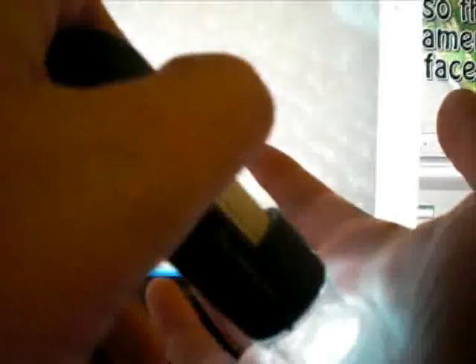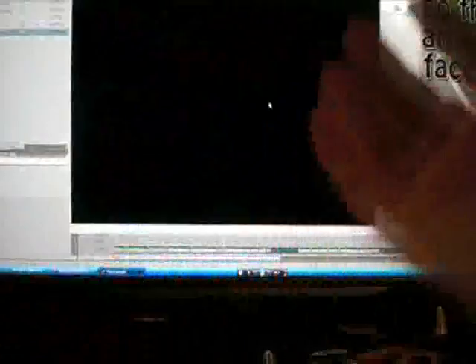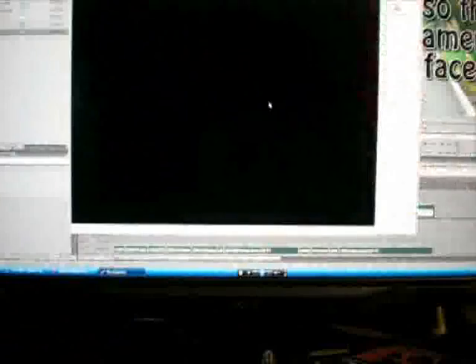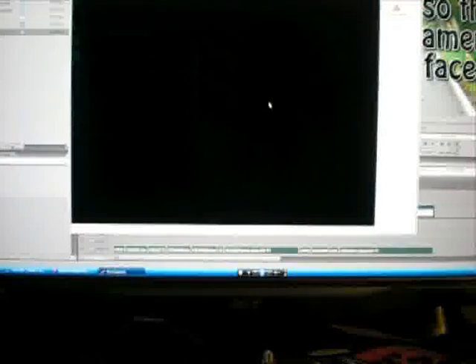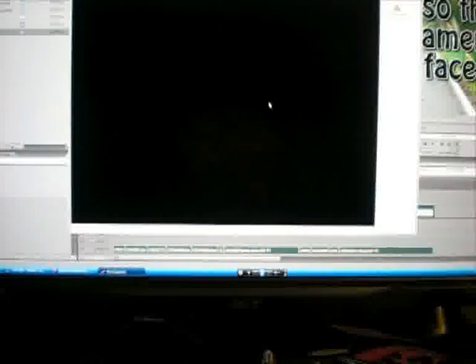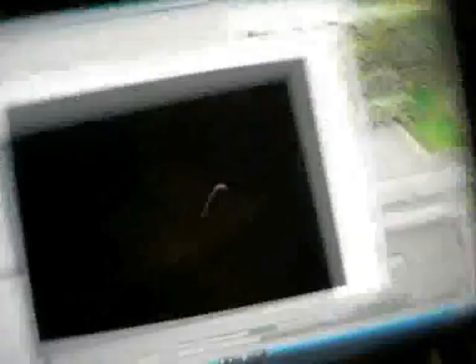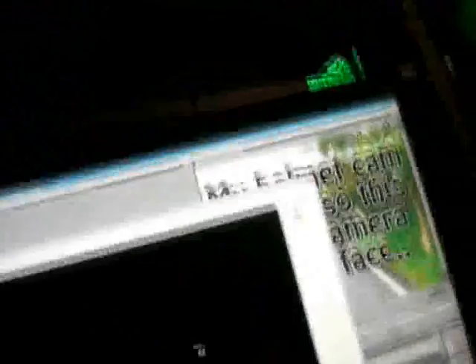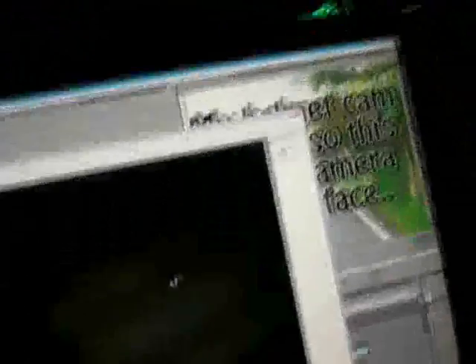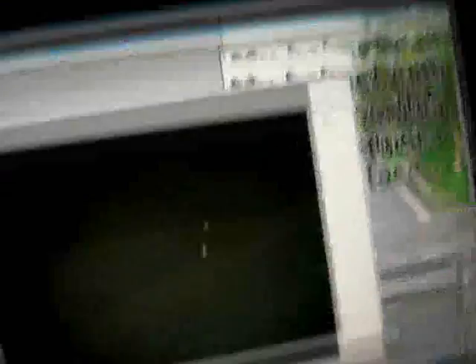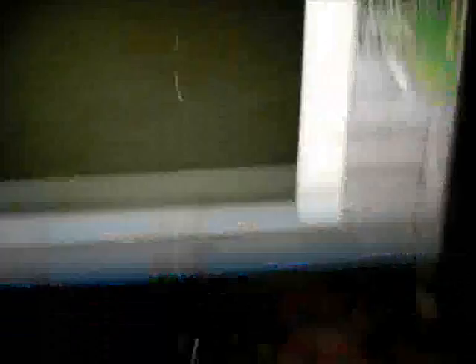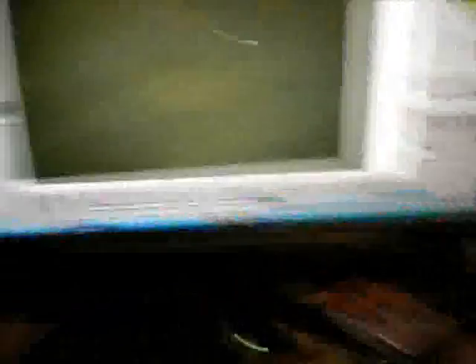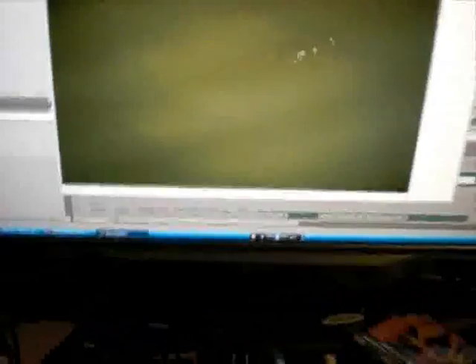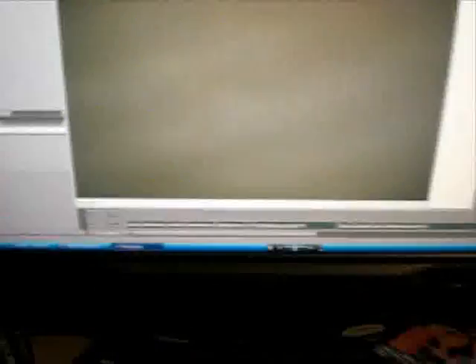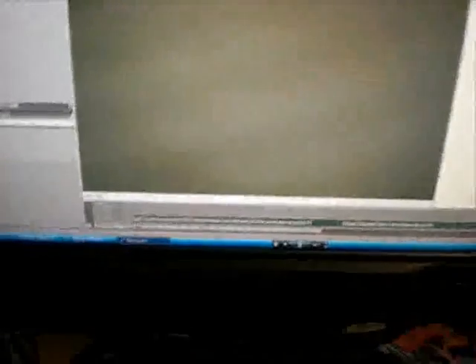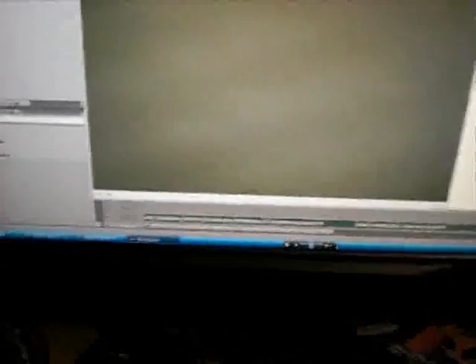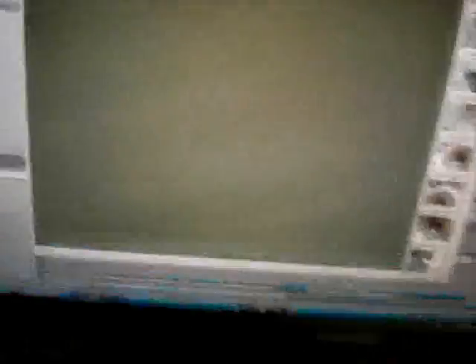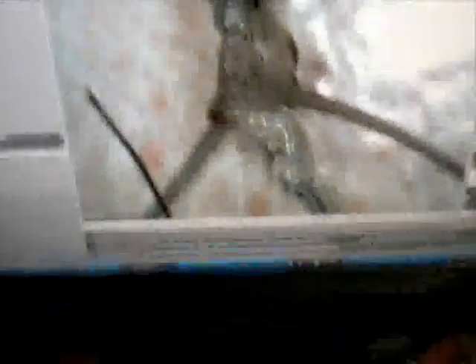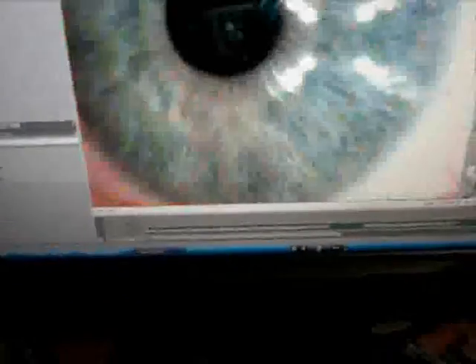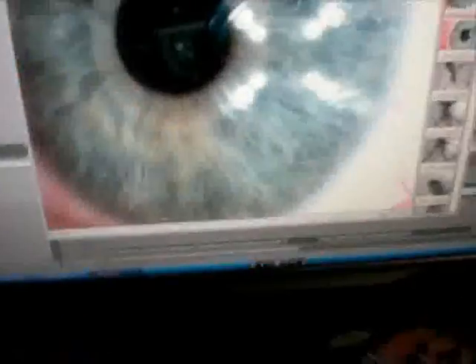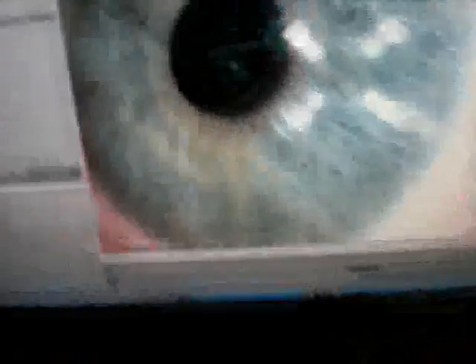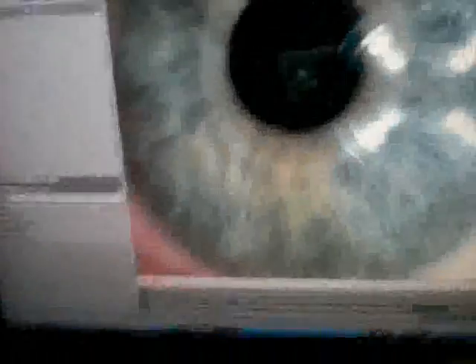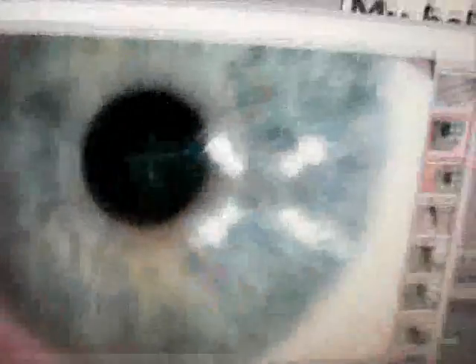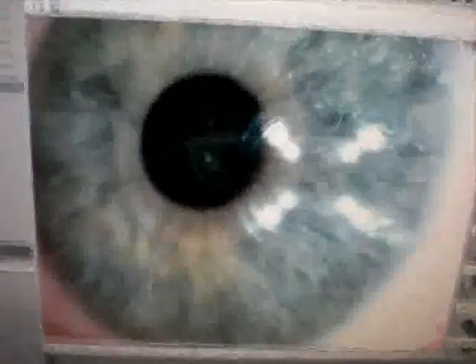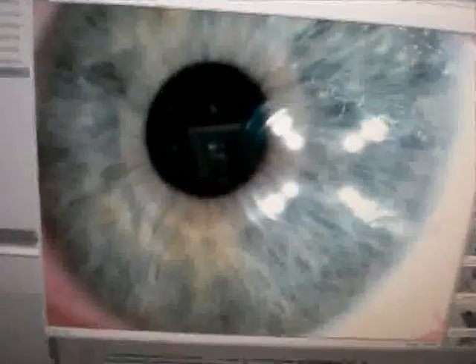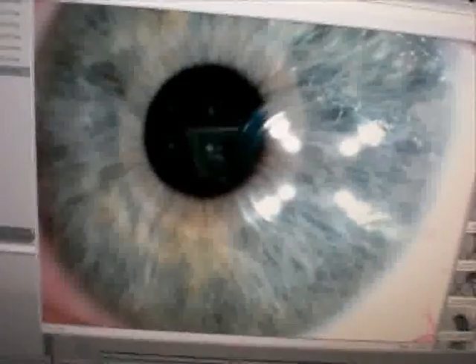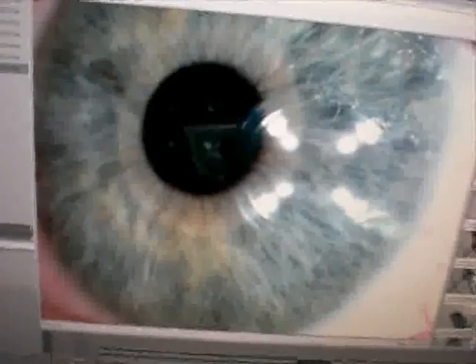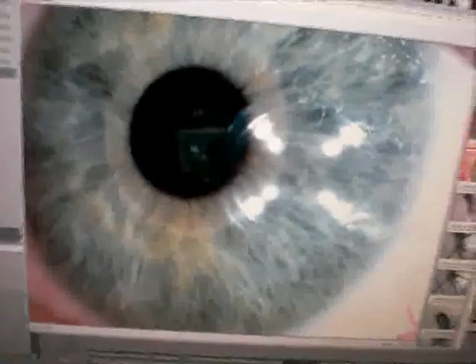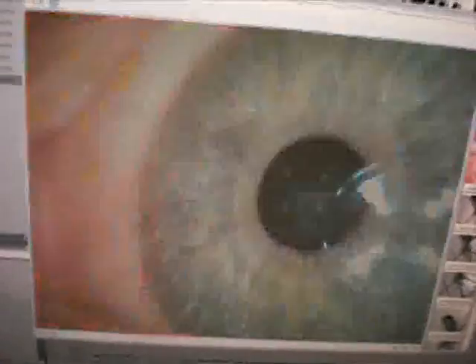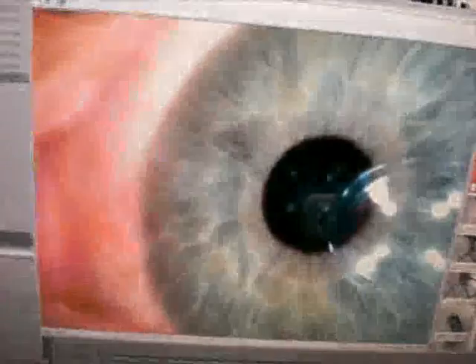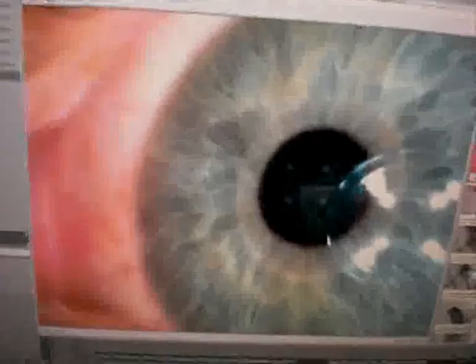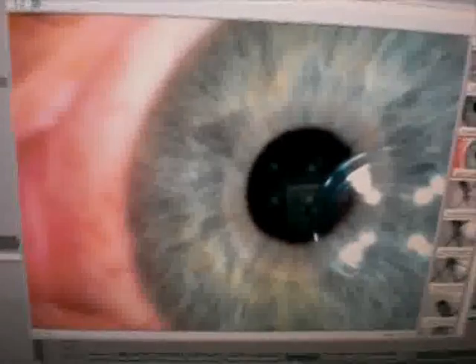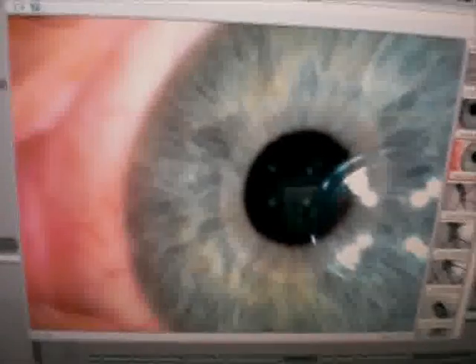That's kind of interesting. But I actually have one here — you can take photographs as well. So here's my eye. Maybe that one's a bit better.